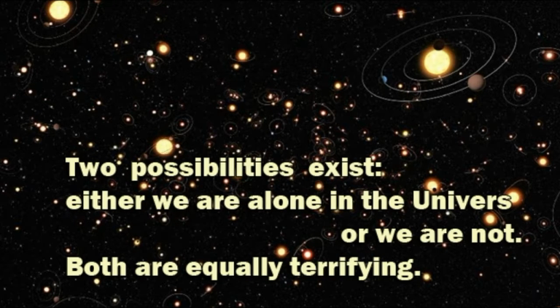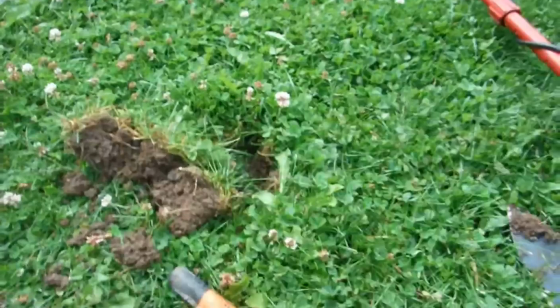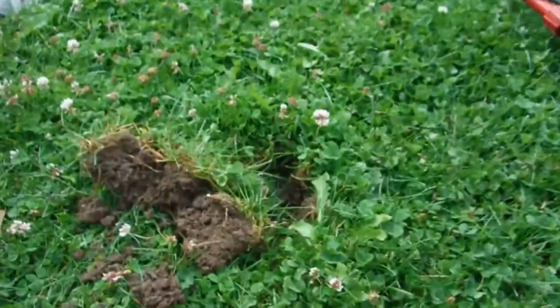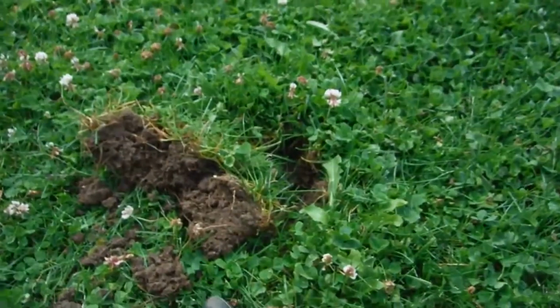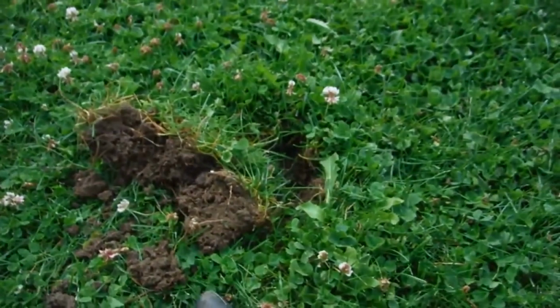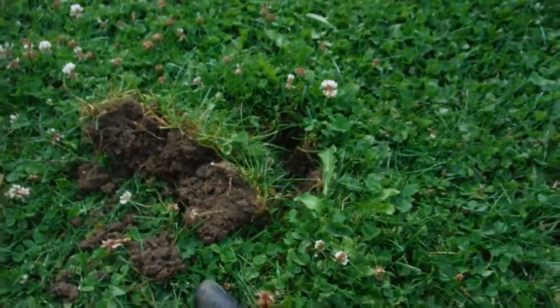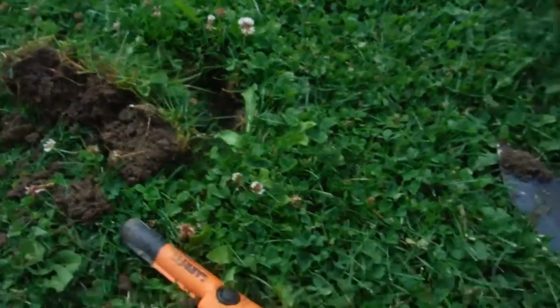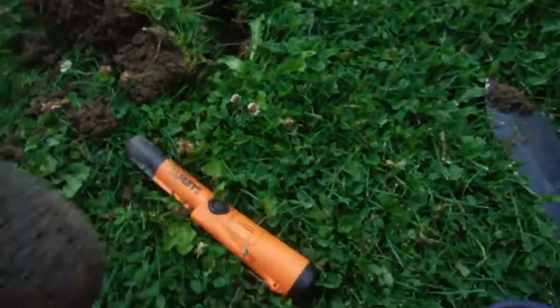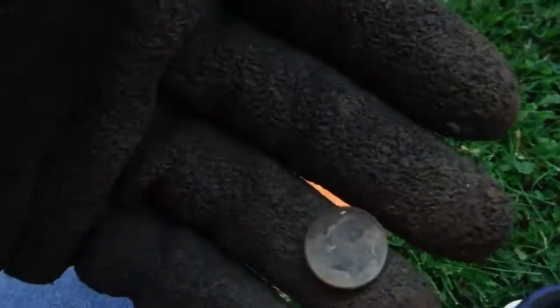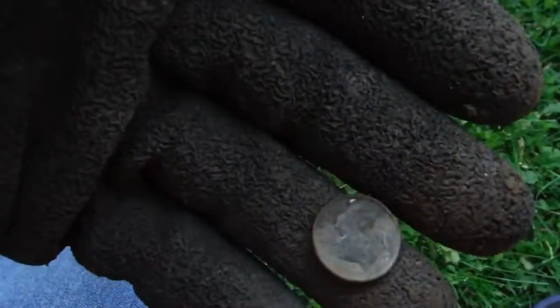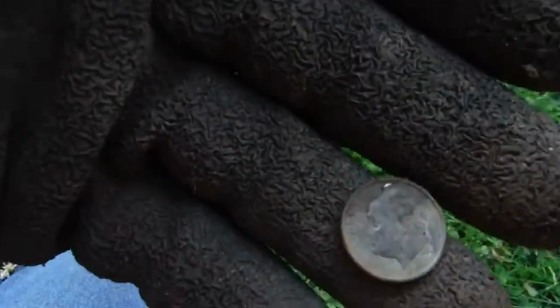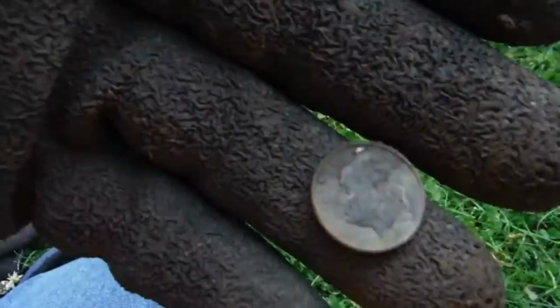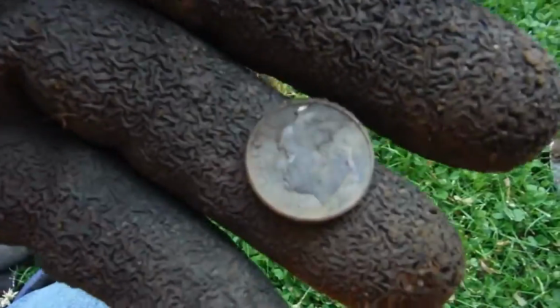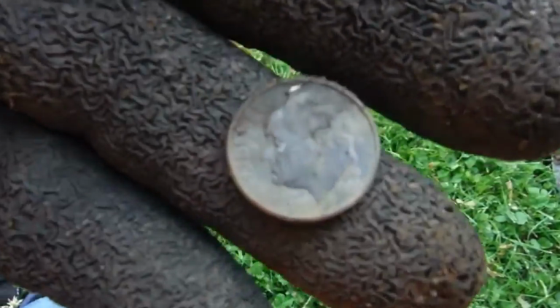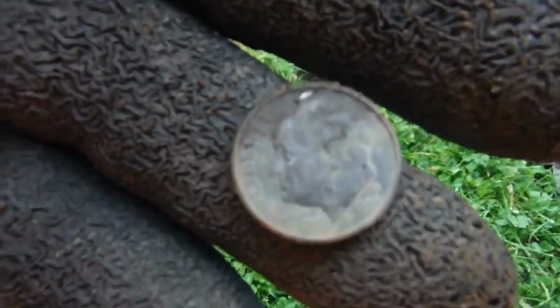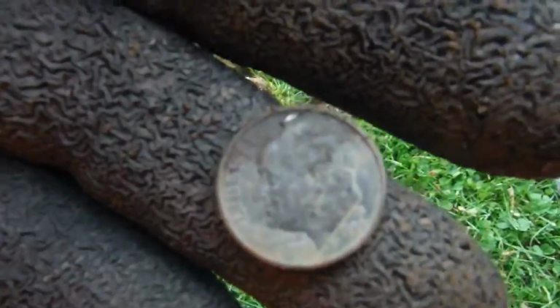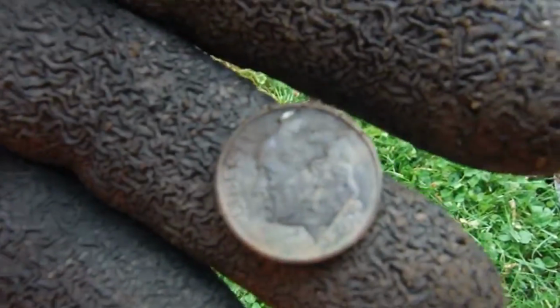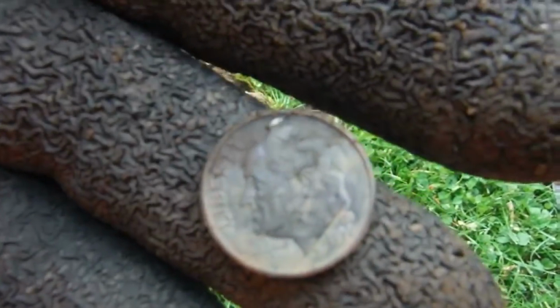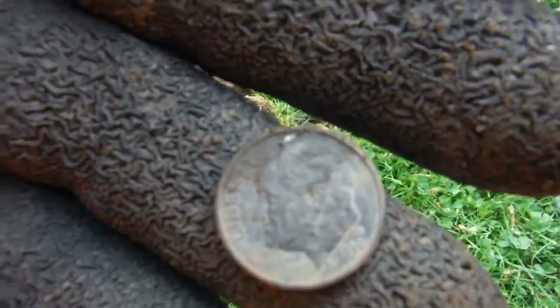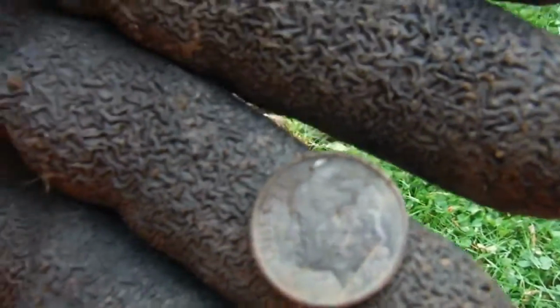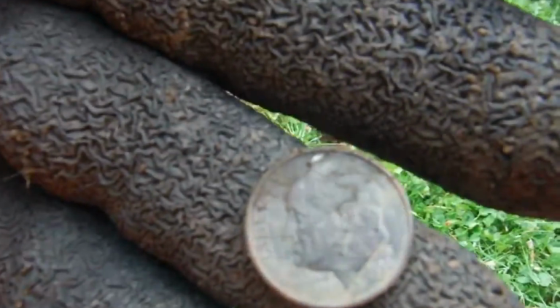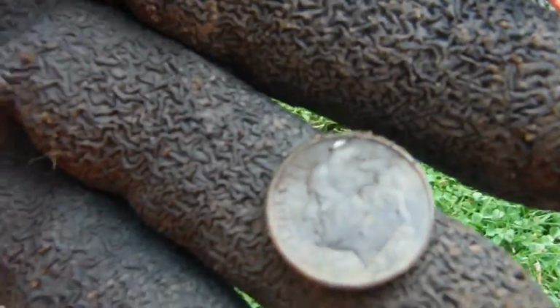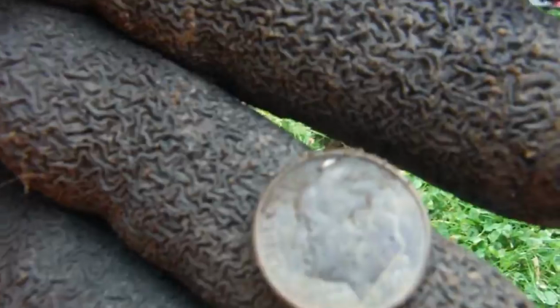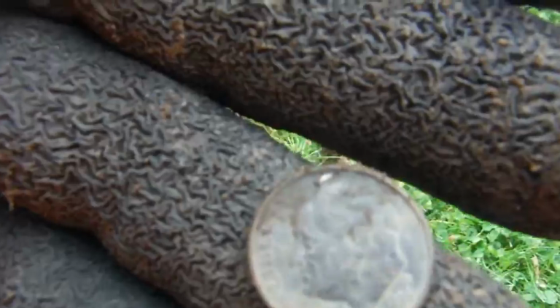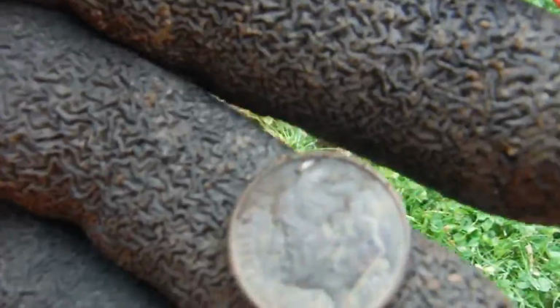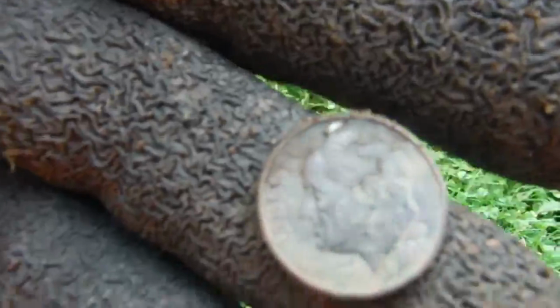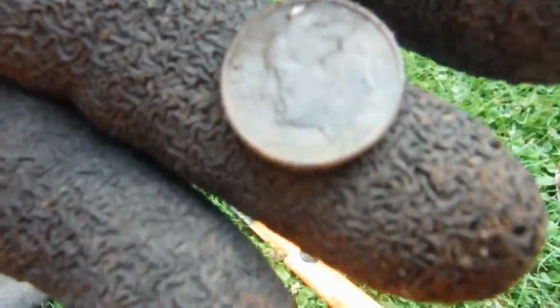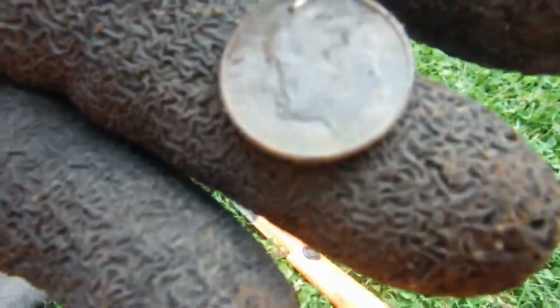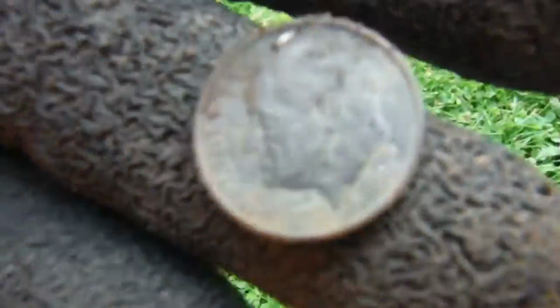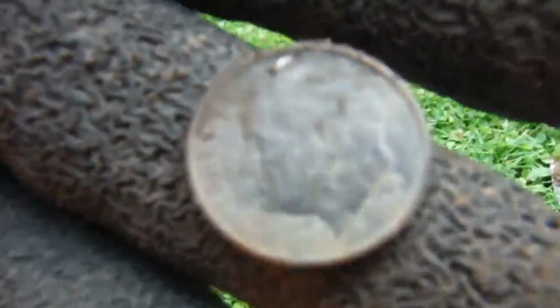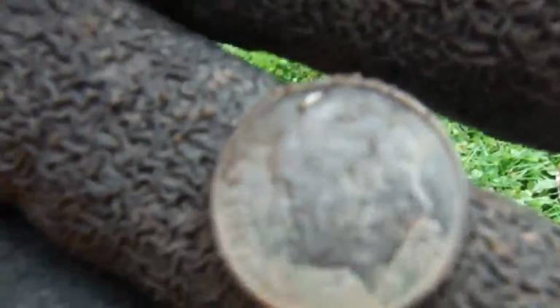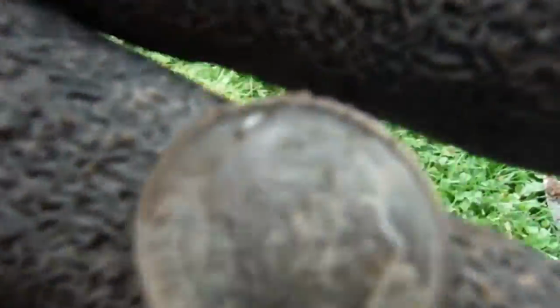Out of that hole, two inches down — a 1996 Roosevelt dime.